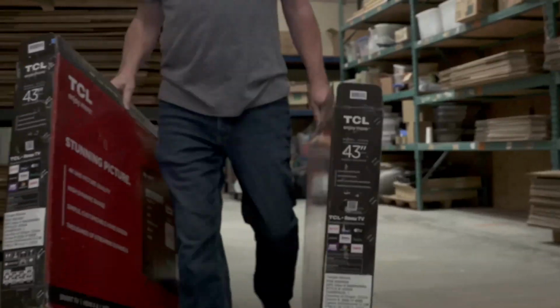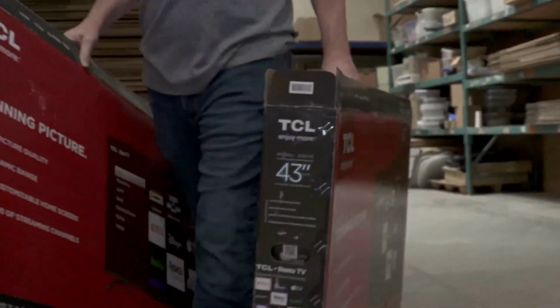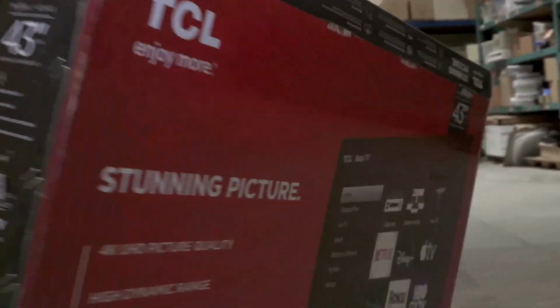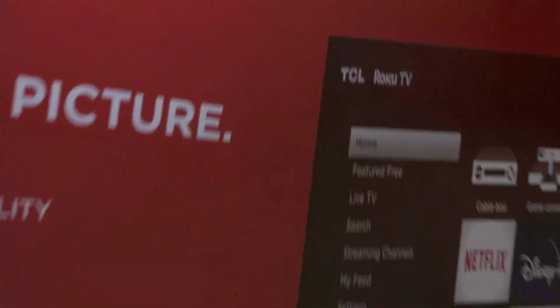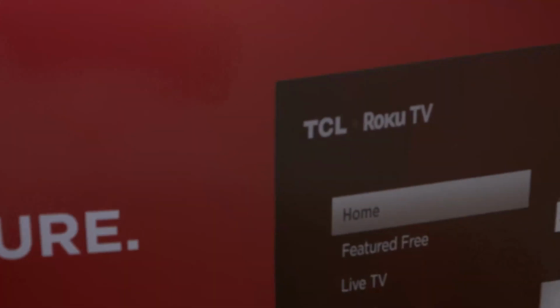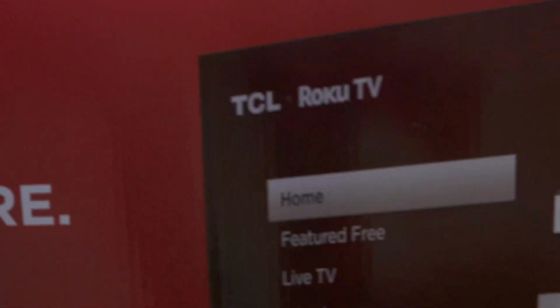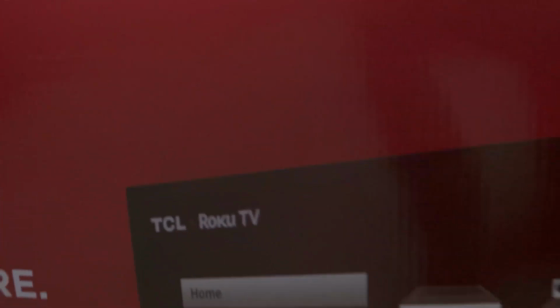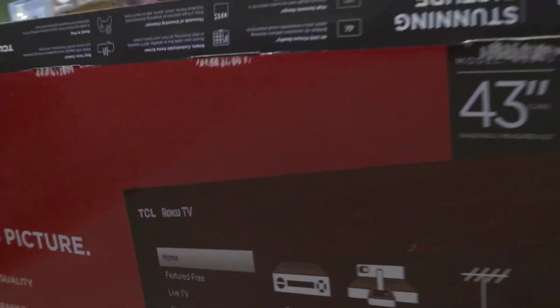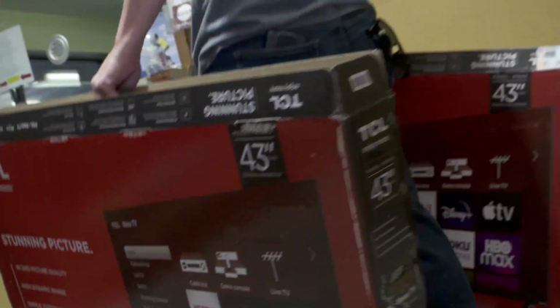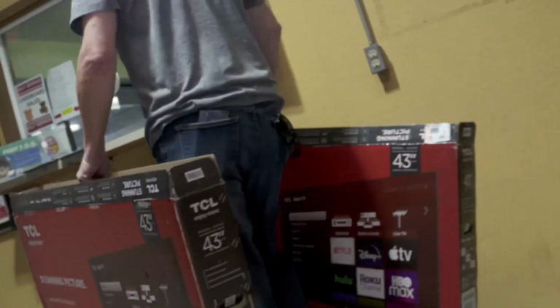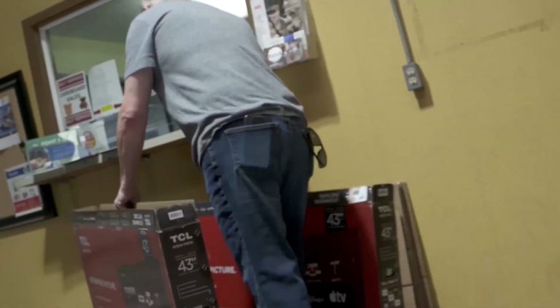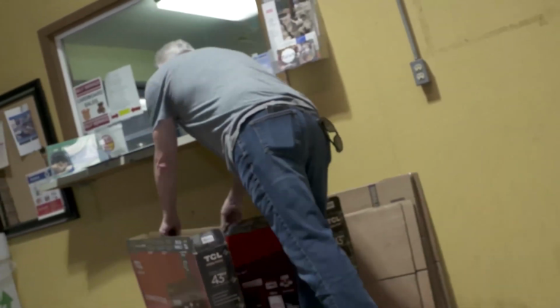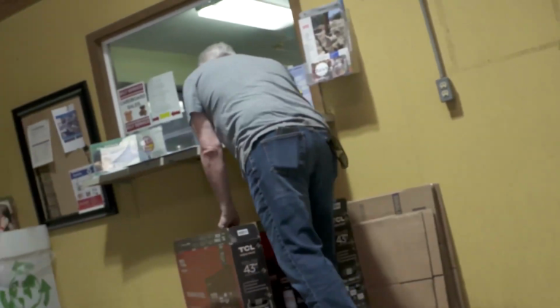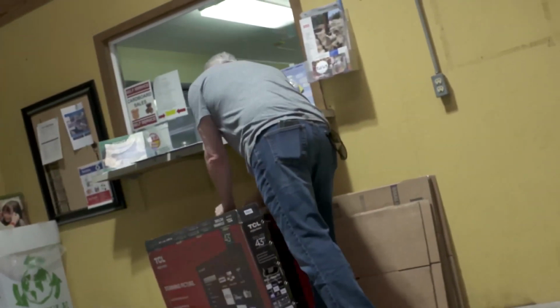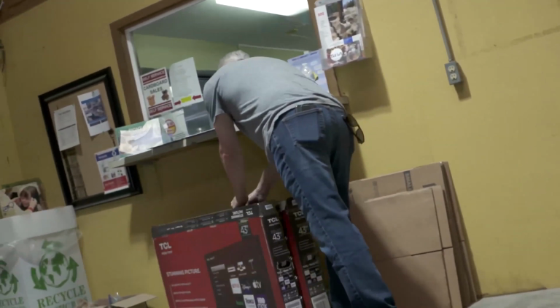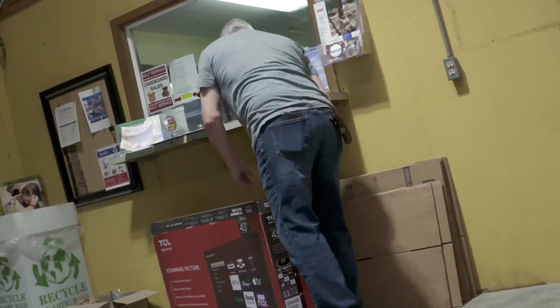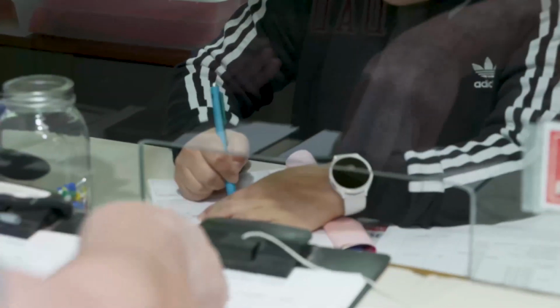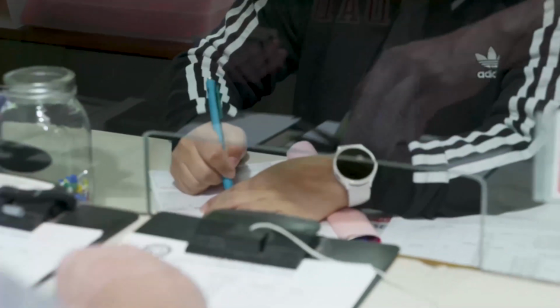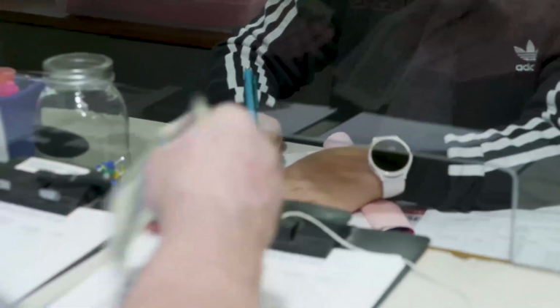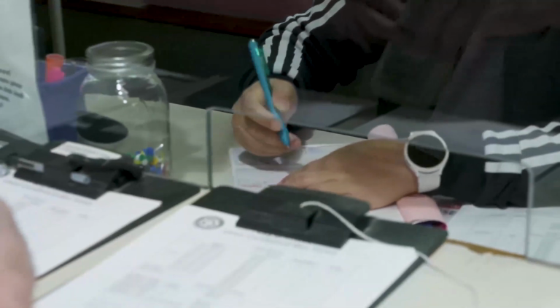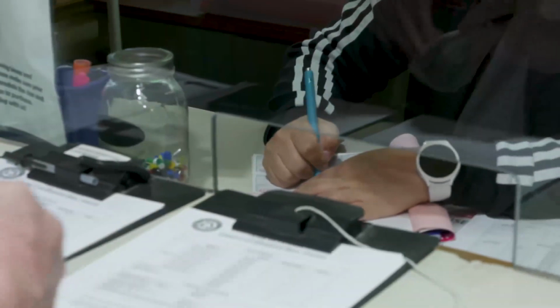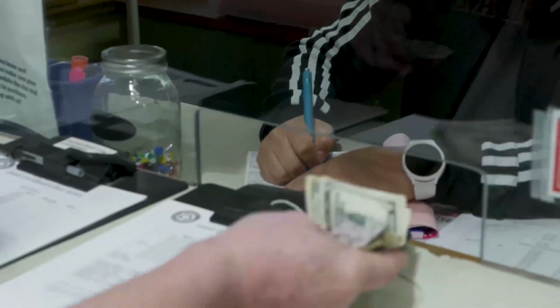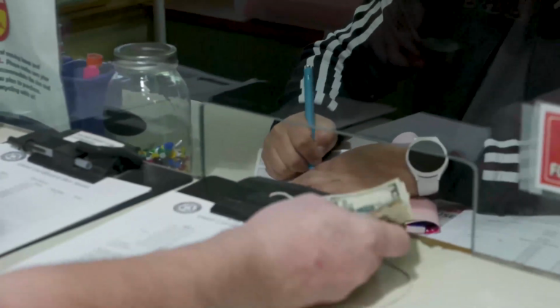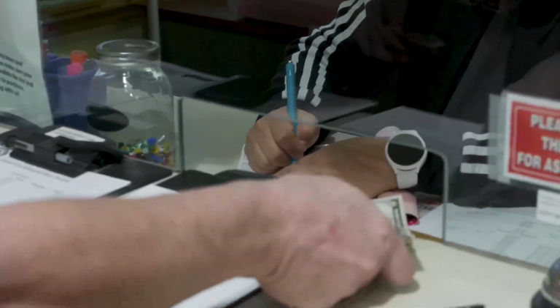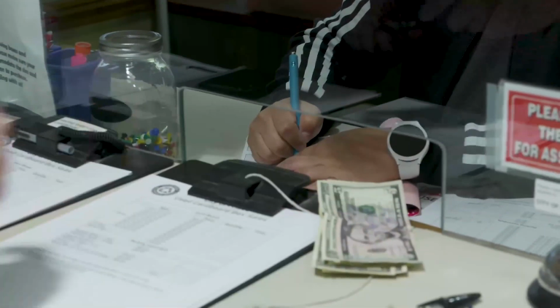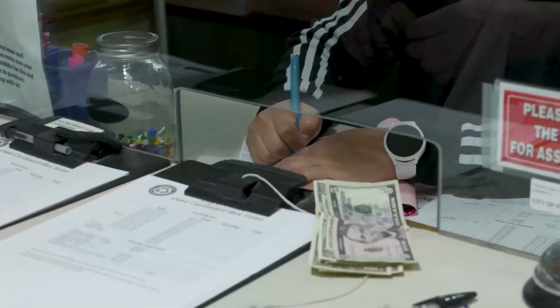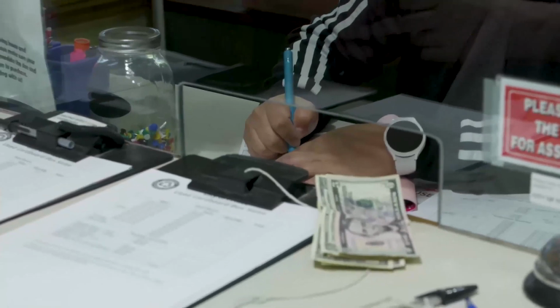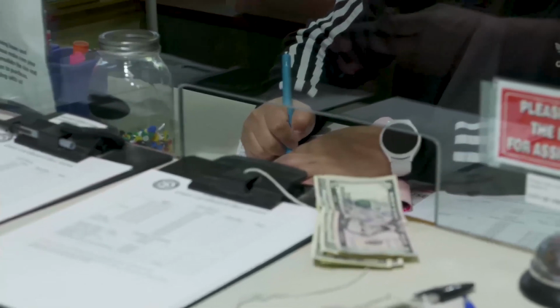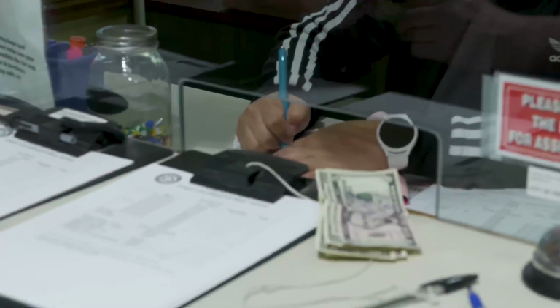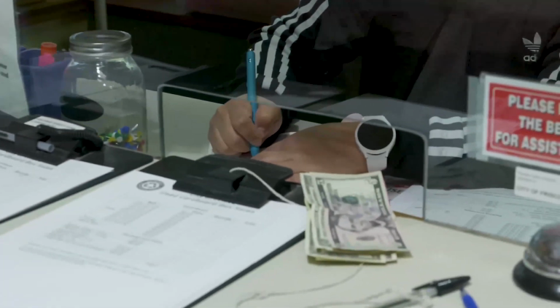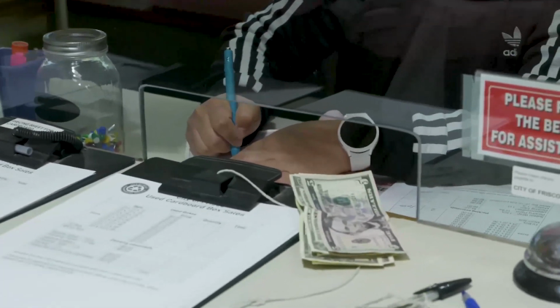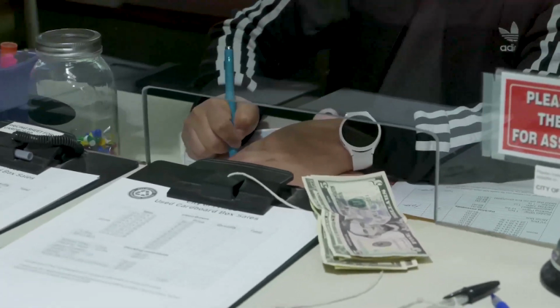The City started the used box sales program in 2009. Box prices range between $1 and $5 — about 50% to 75% less than a box store. Last year, the program sold 1.8 tons of cardboard boxes, raising more than $4,500 in funds.